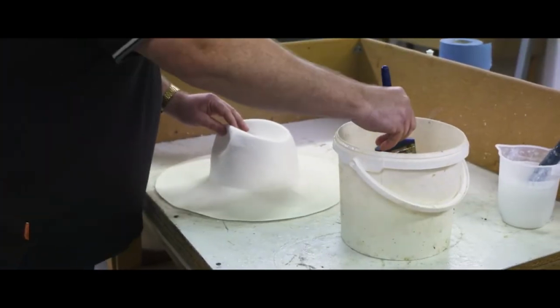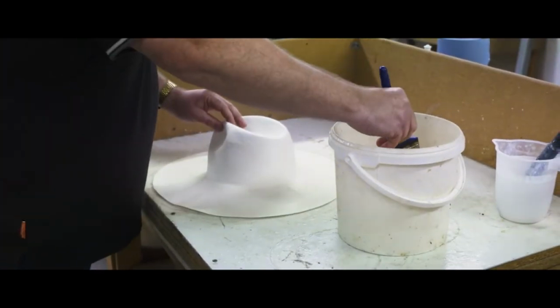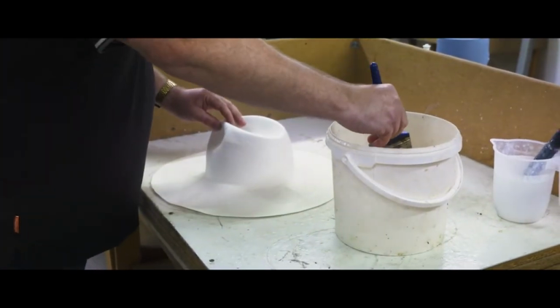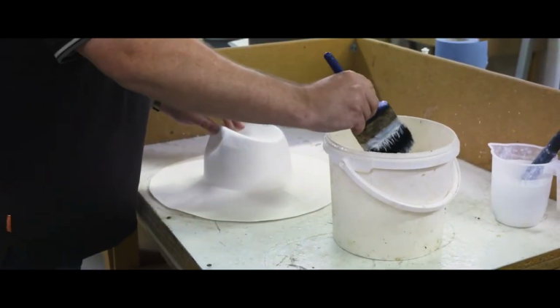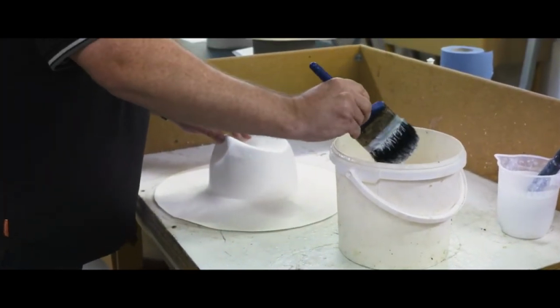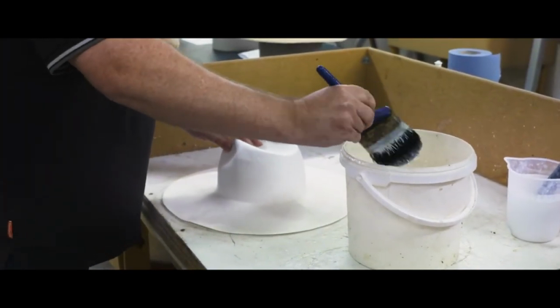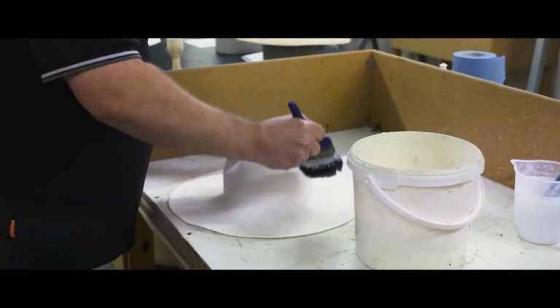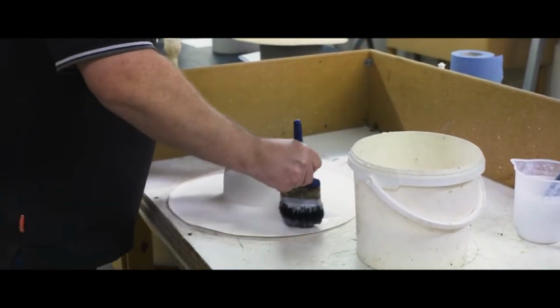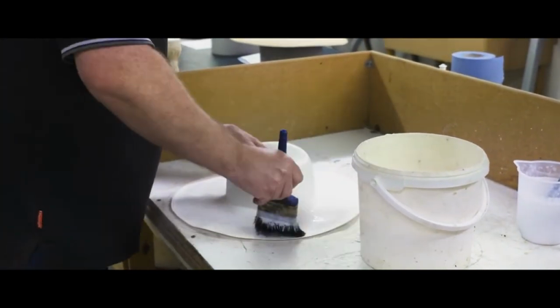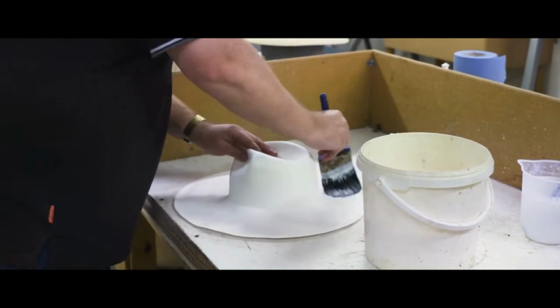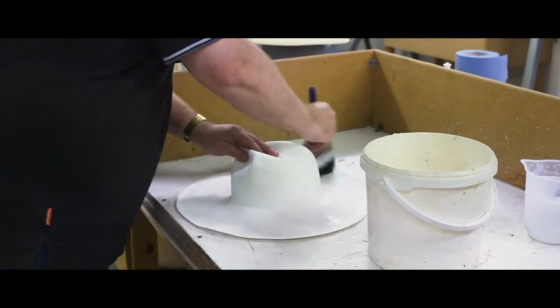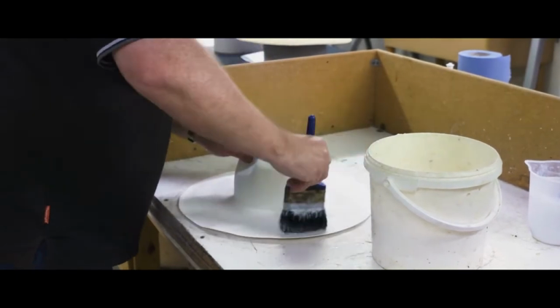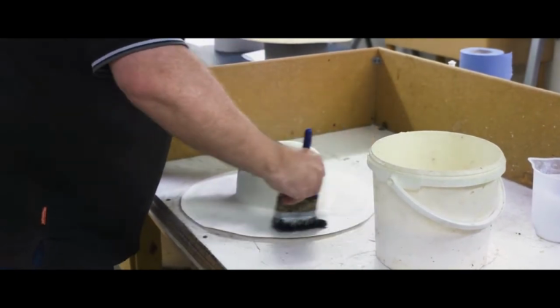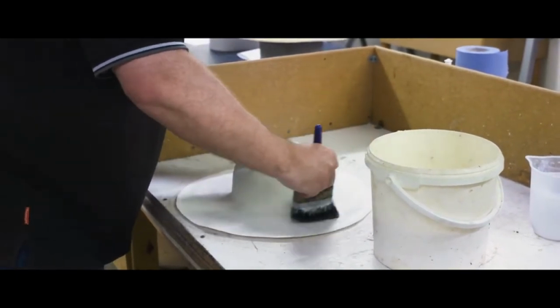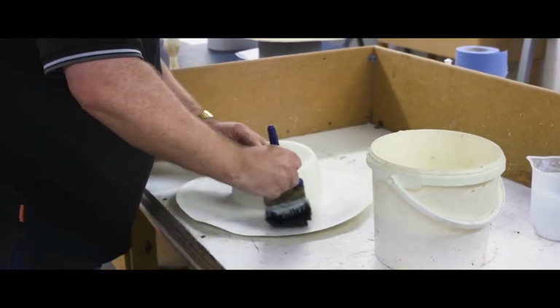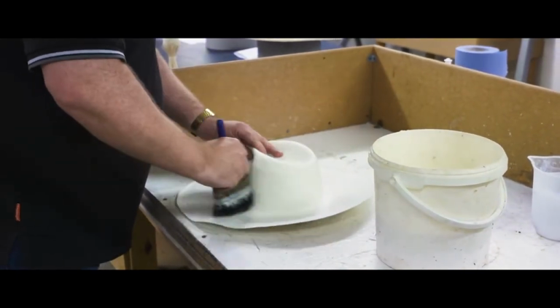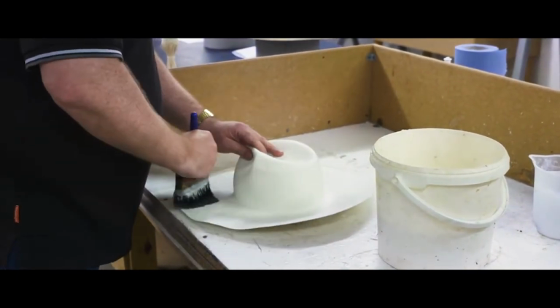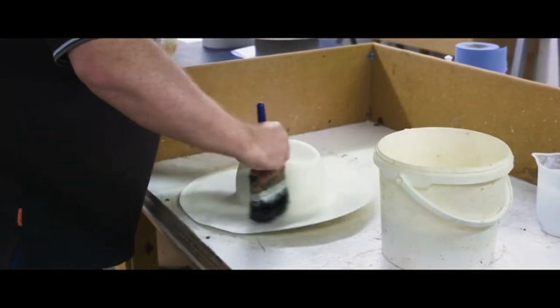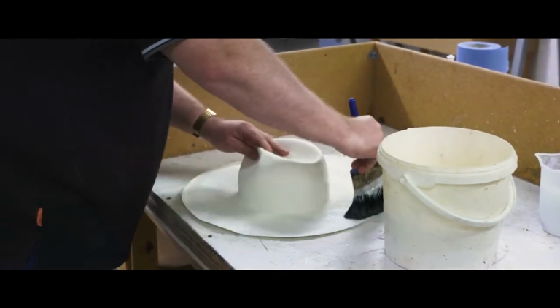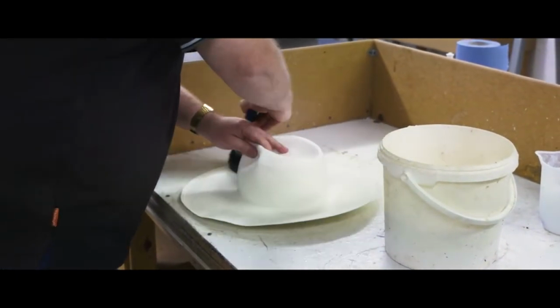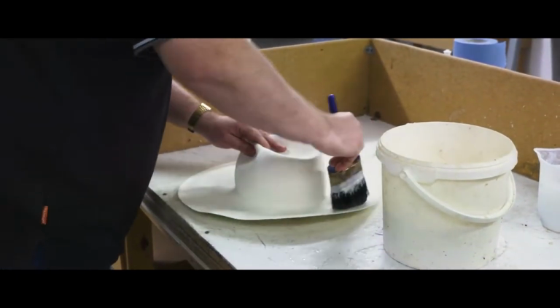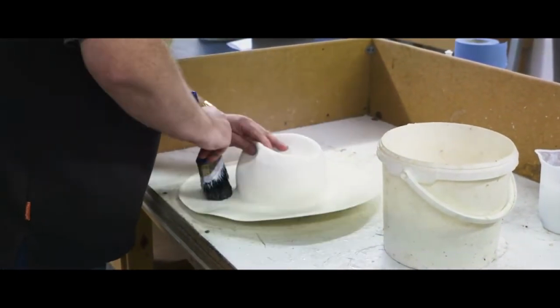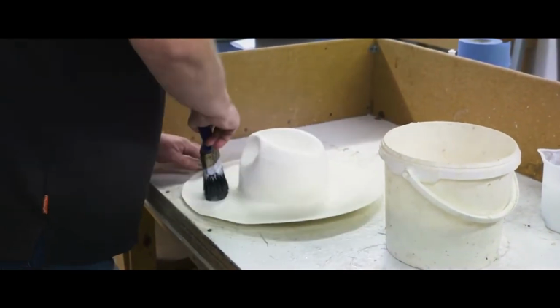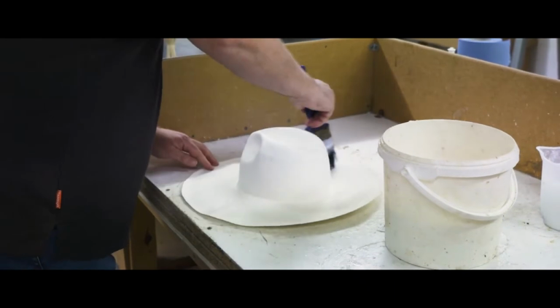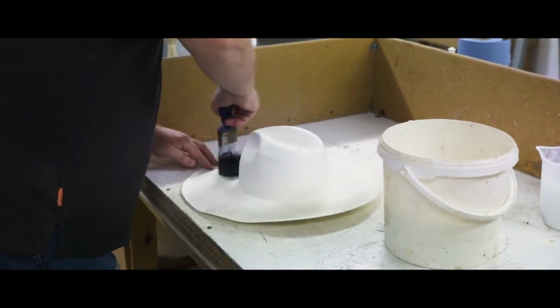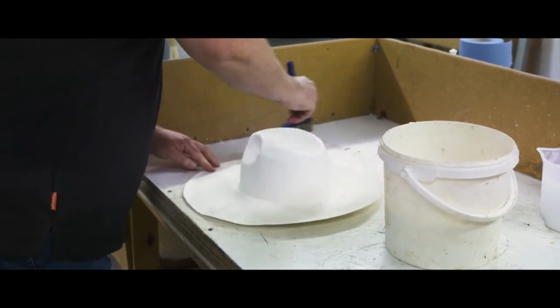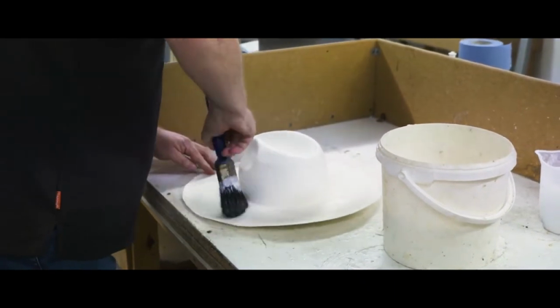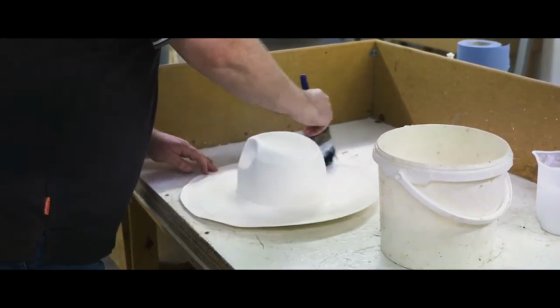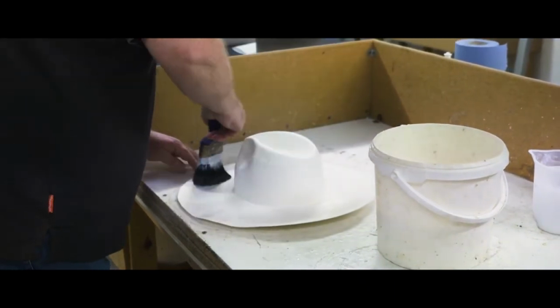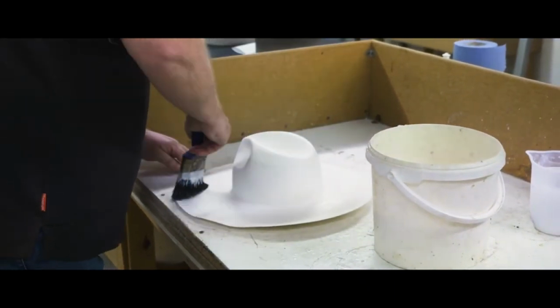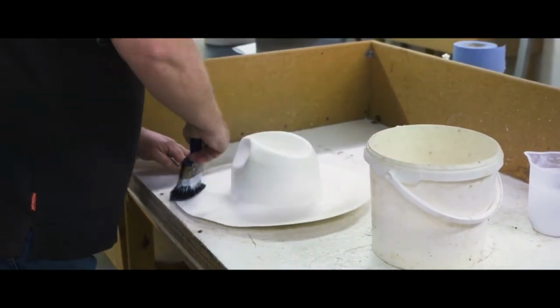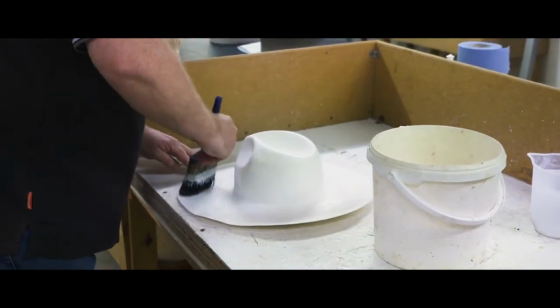In this stage, what Paul's doing now is he's applying a stiffener to the hat. Once this is applied, we leave the hat to dry for about 24 hours, and that just stiffens it up and helps it retain its shape.